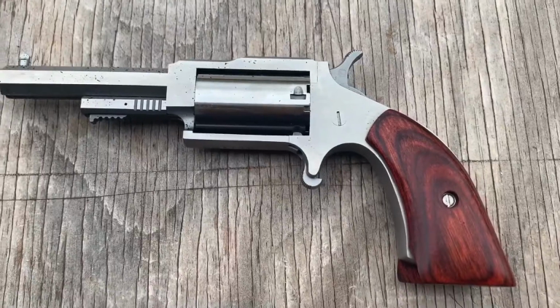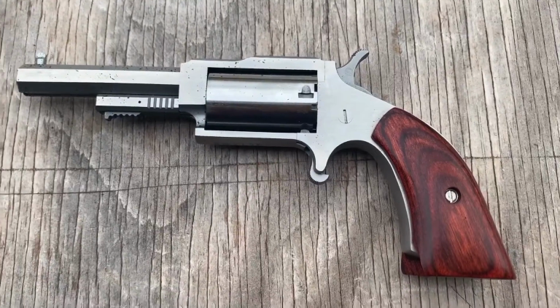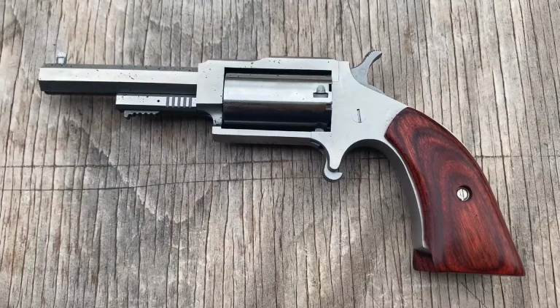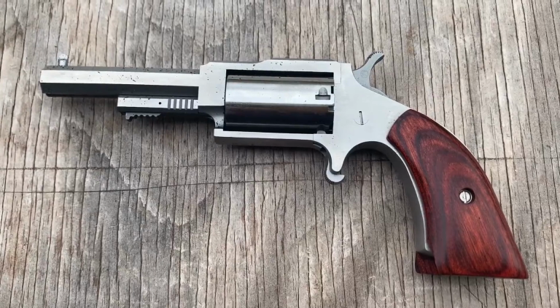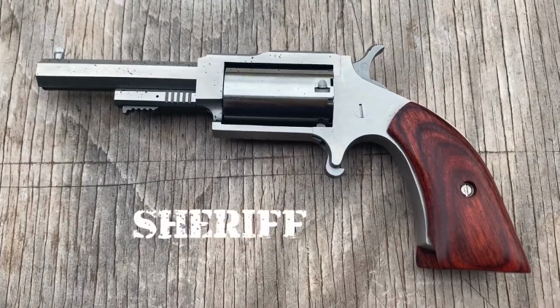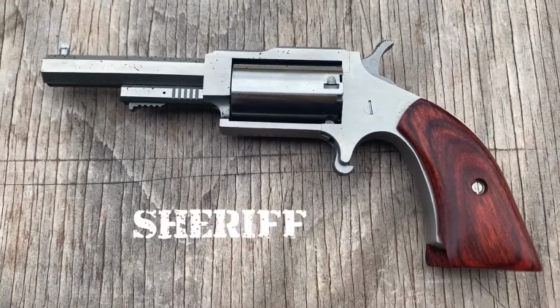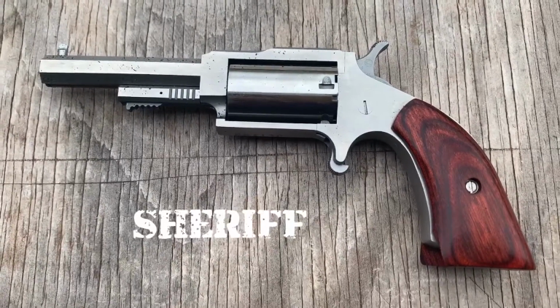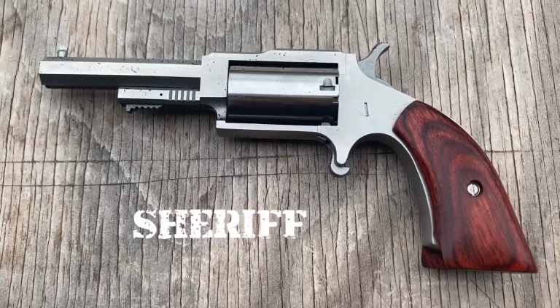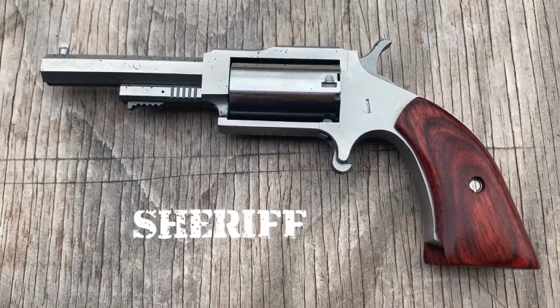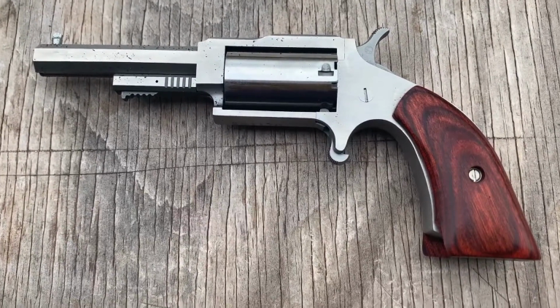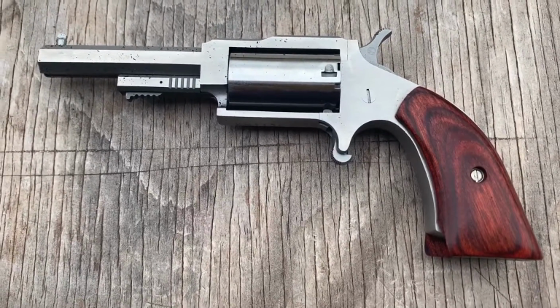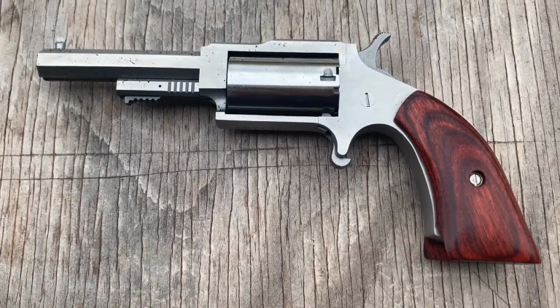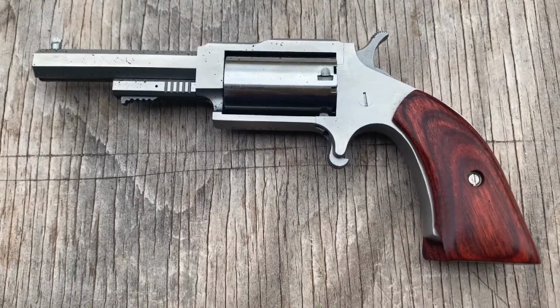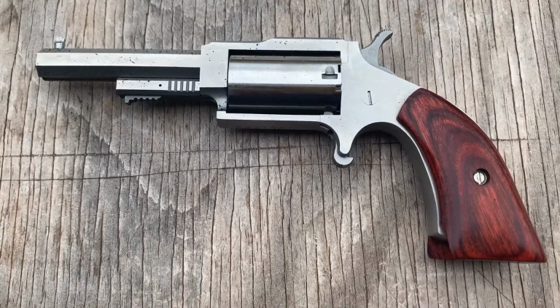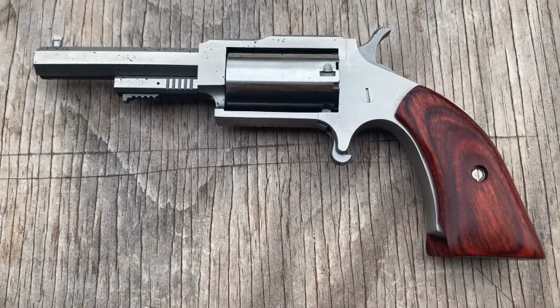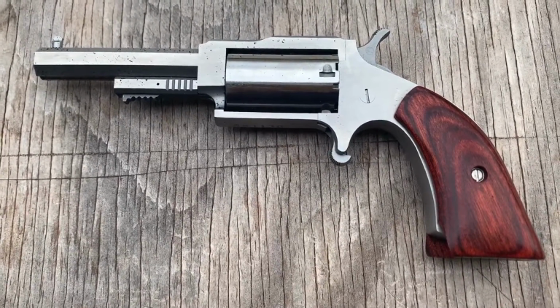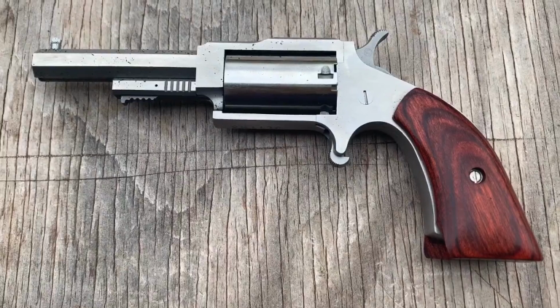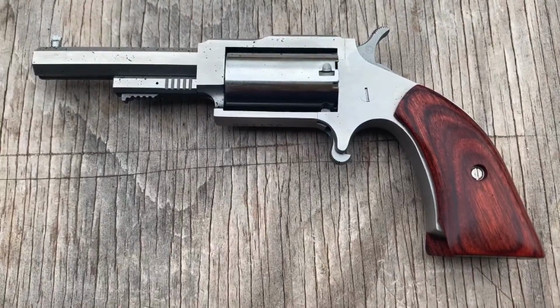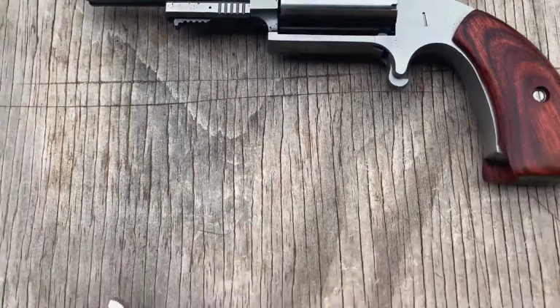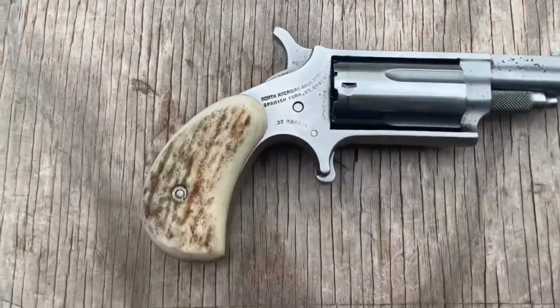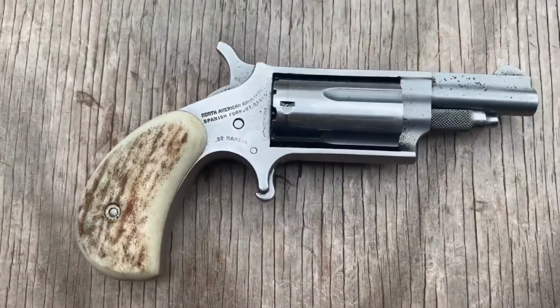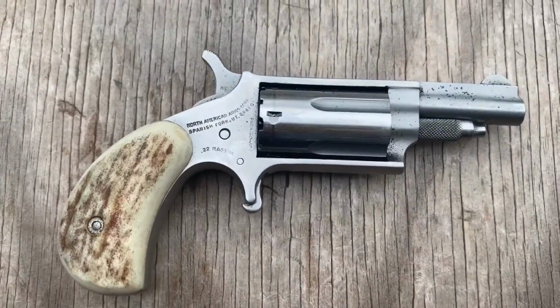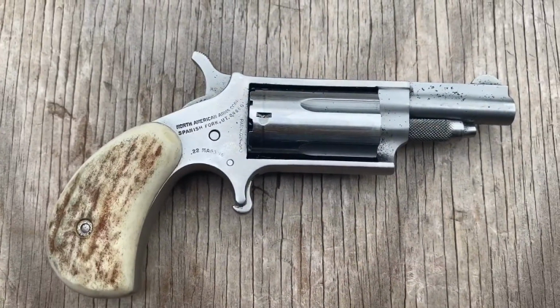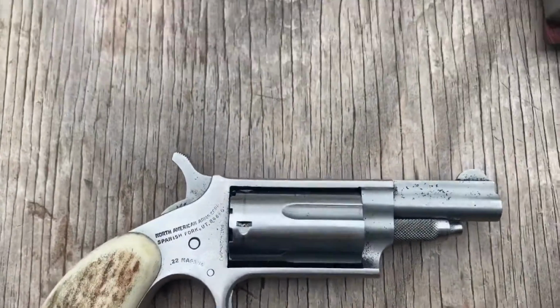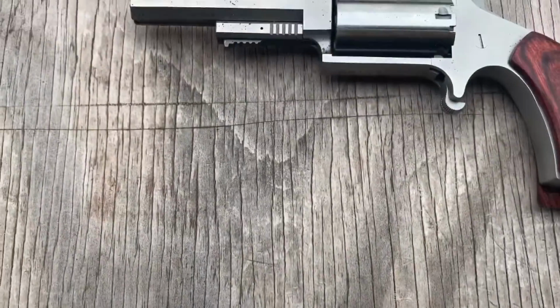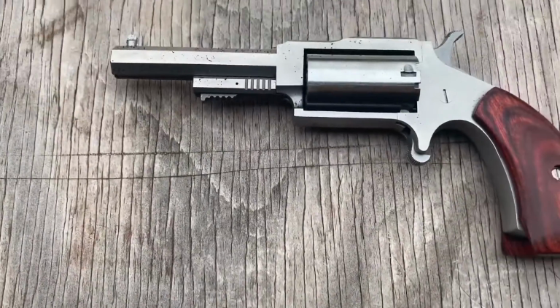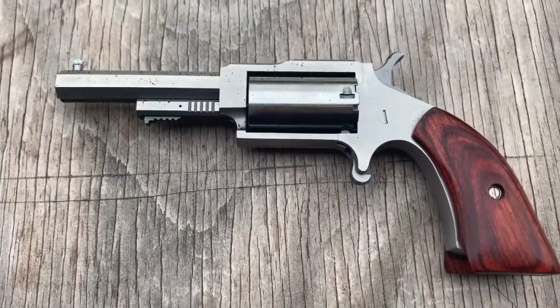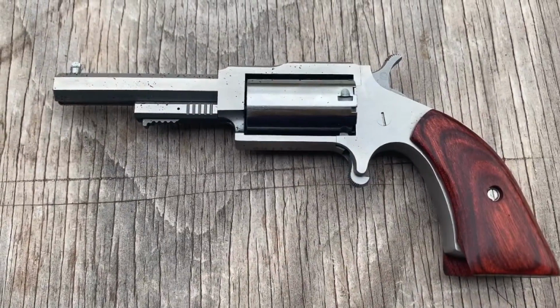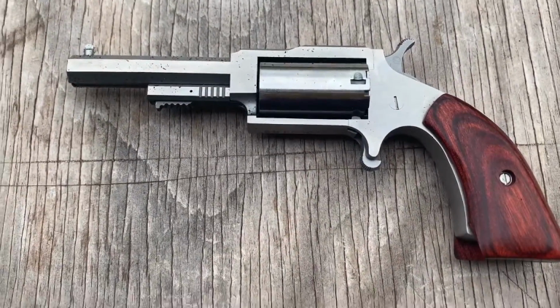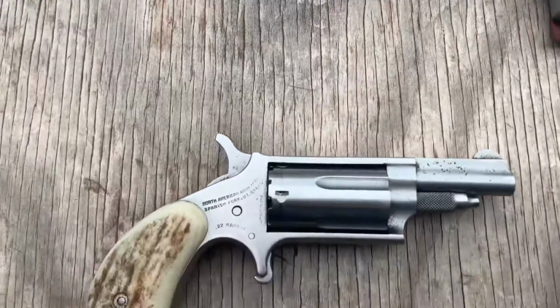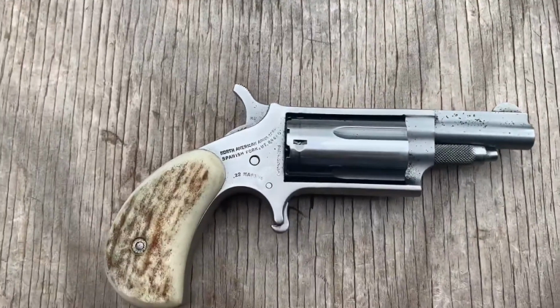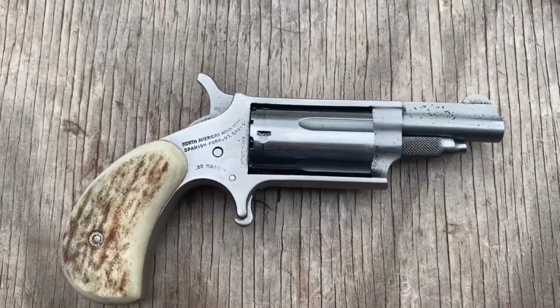This one is called the Sheriff, also .22 Magnum, has a longer barrel. It weighs 1.2 ounces more than this one. So I thought we would compare this one and this one today.